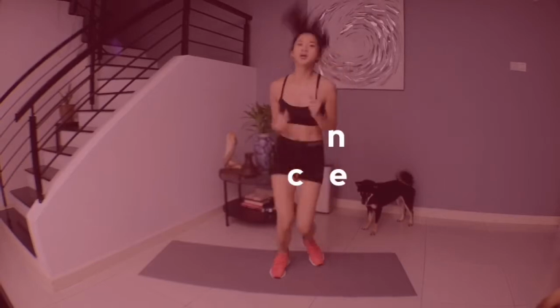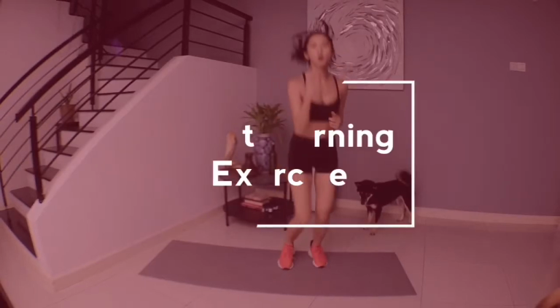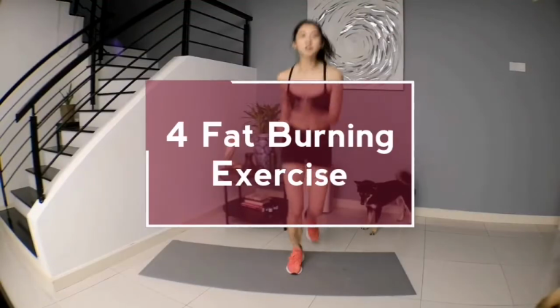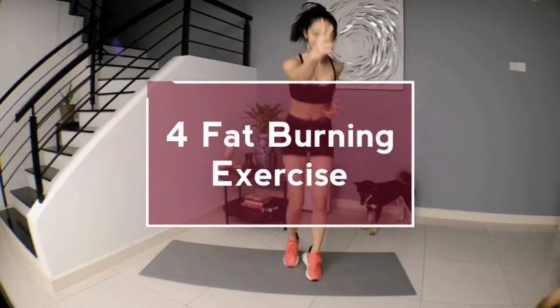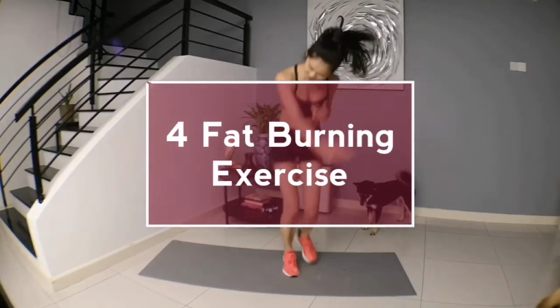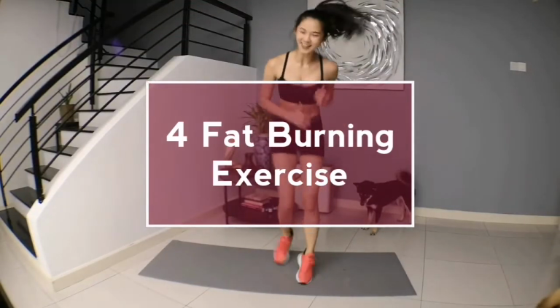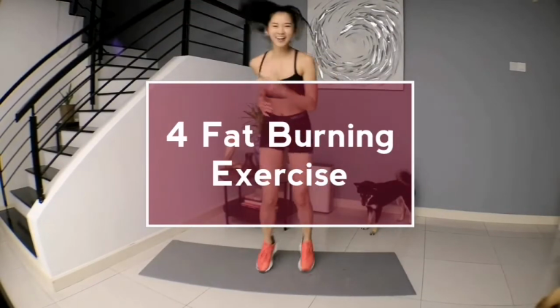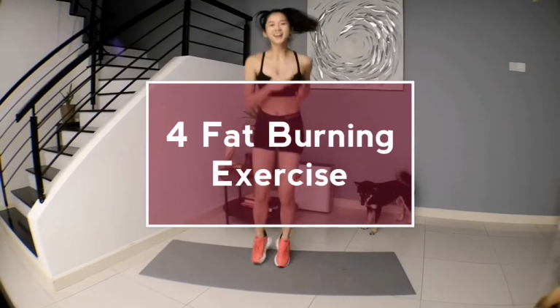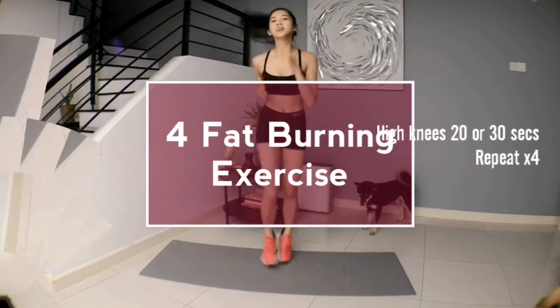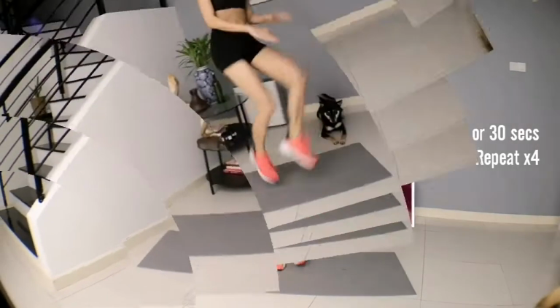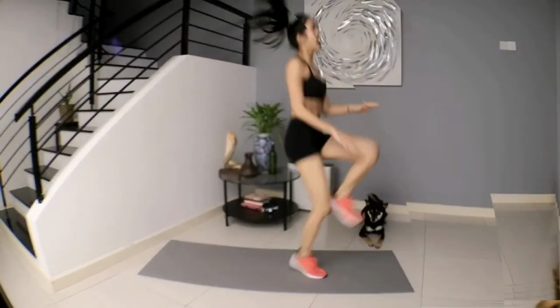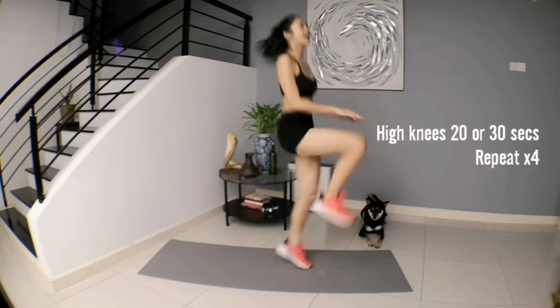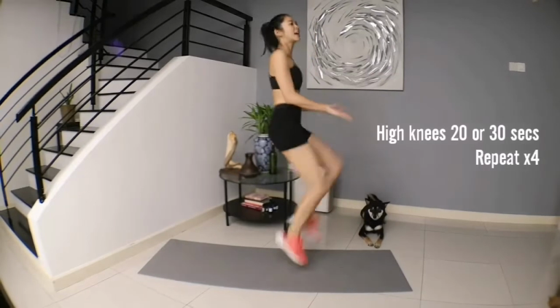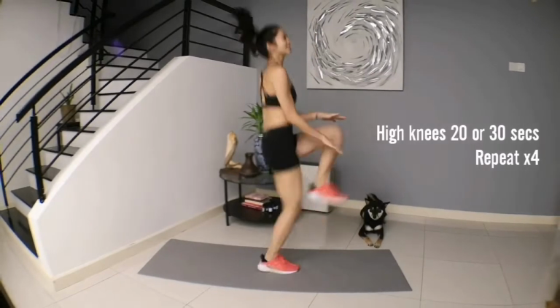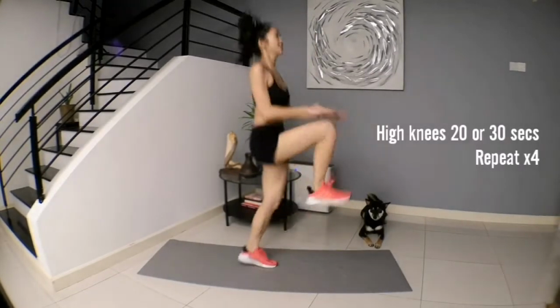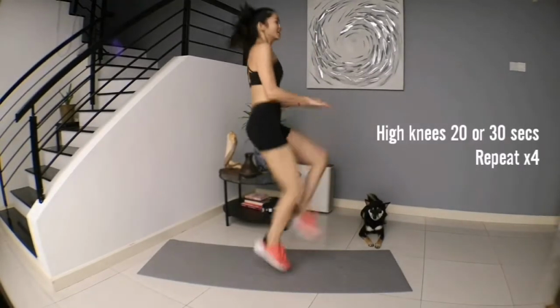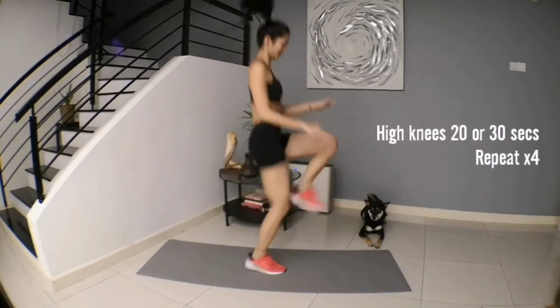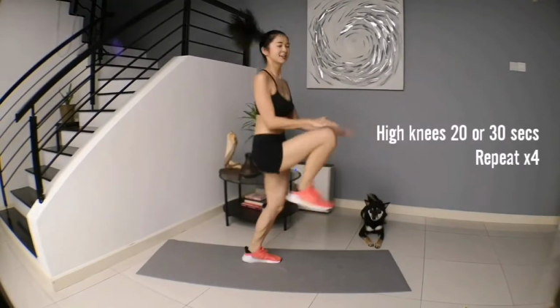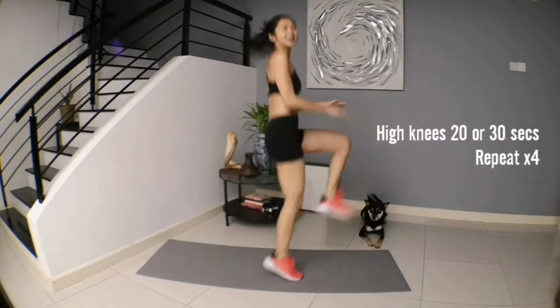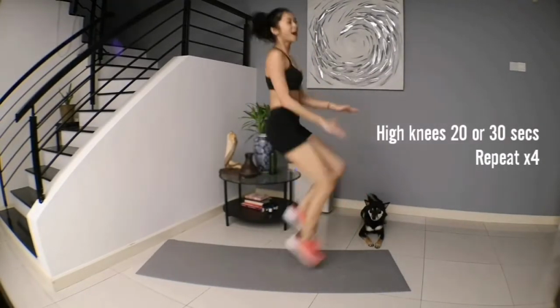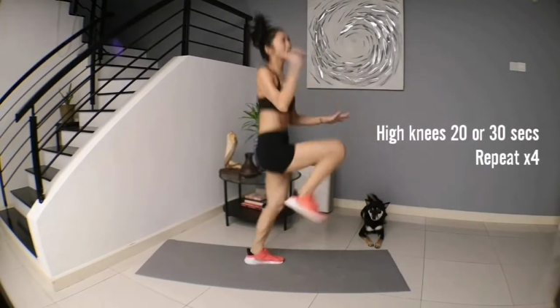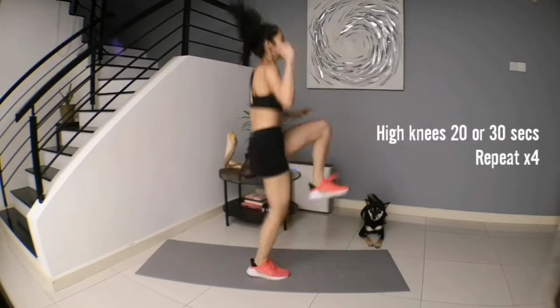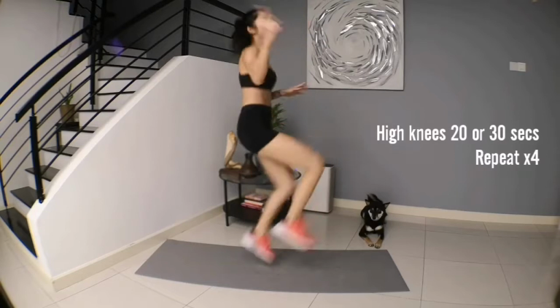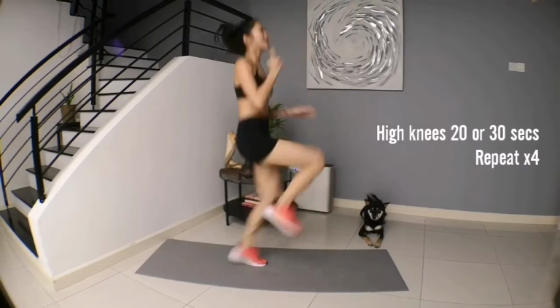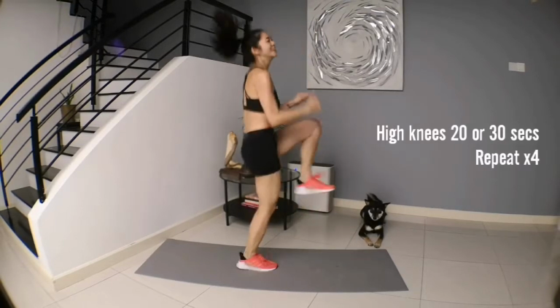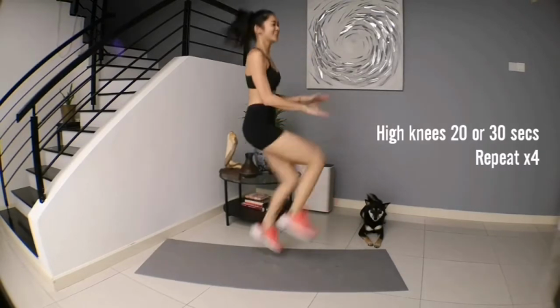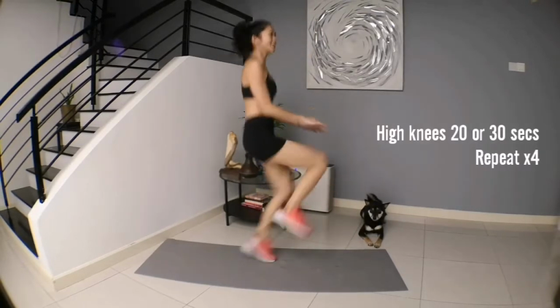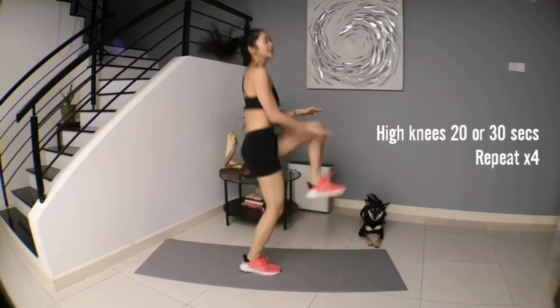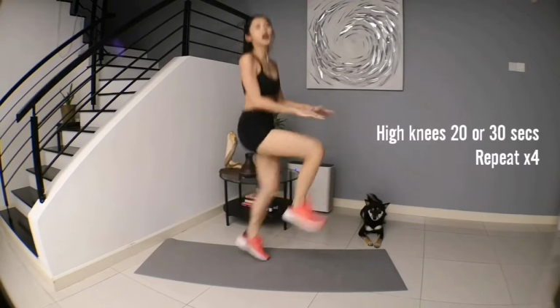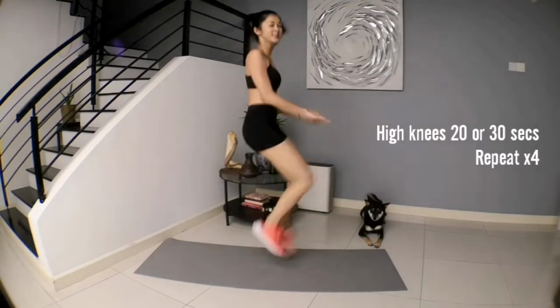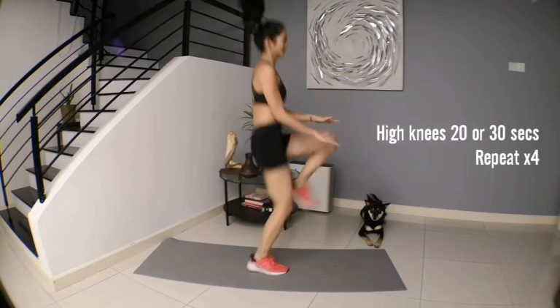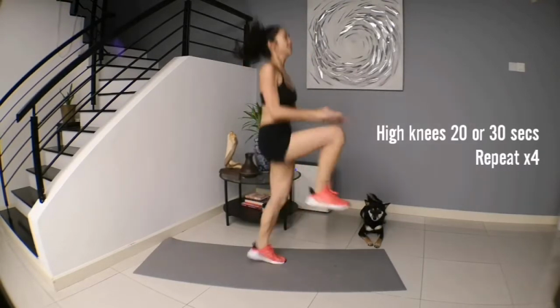4 simple fat burning exercises for you to do at home. Get started by increasing our heart rate by doing high knees for 20 to 30 seconds depending on your body. So let's do it.